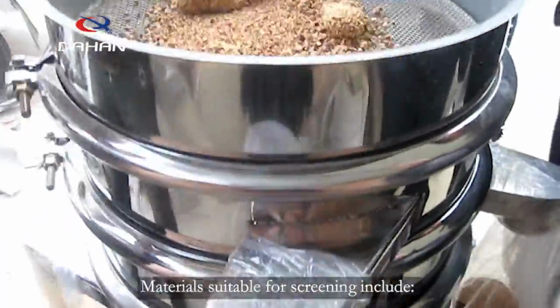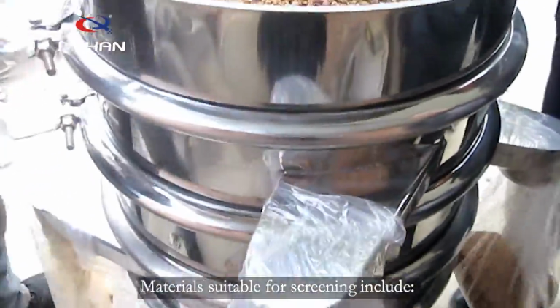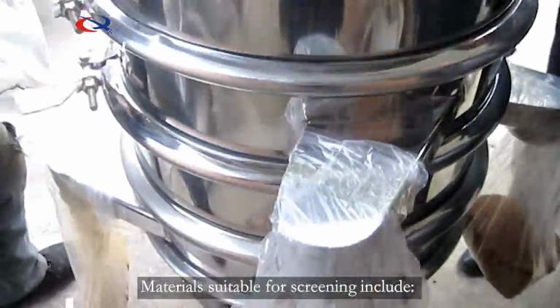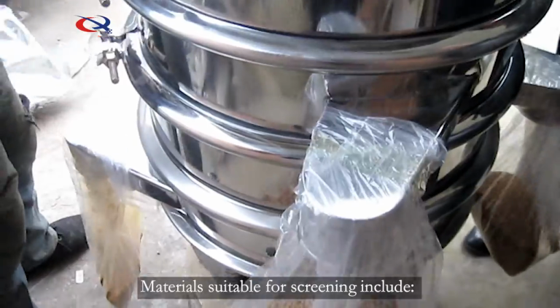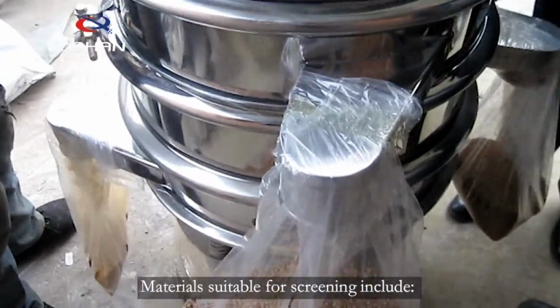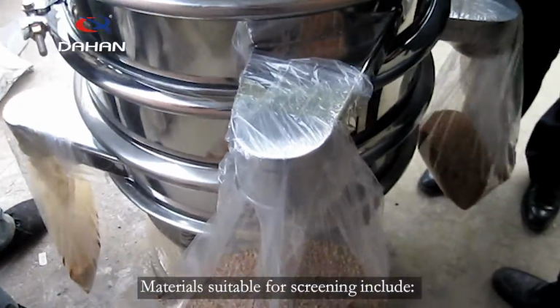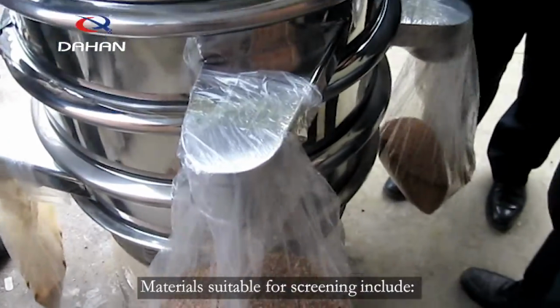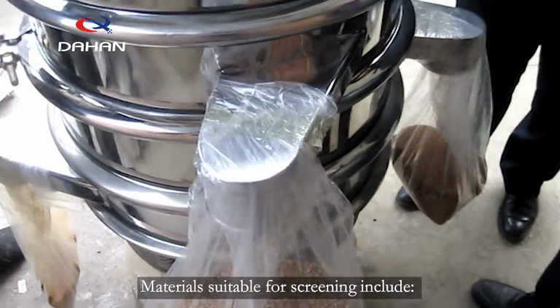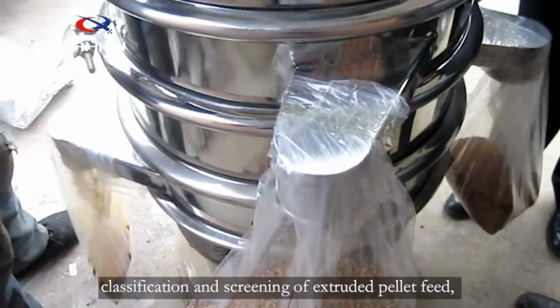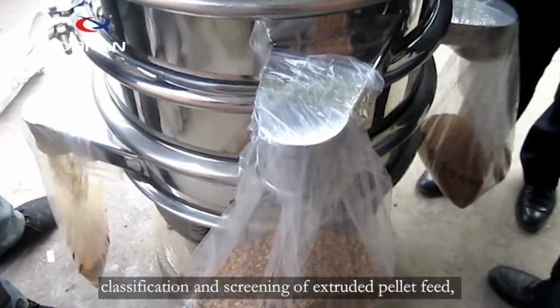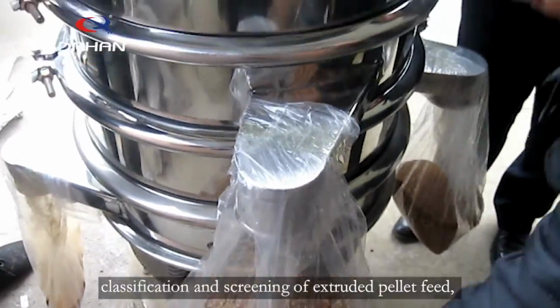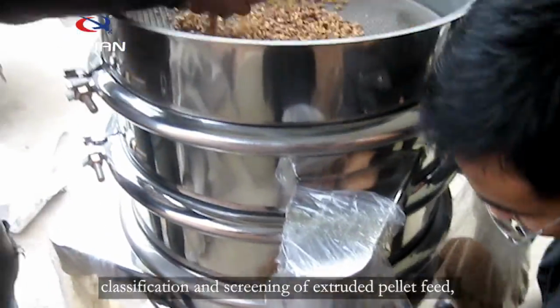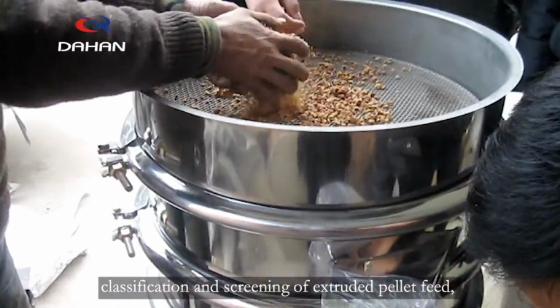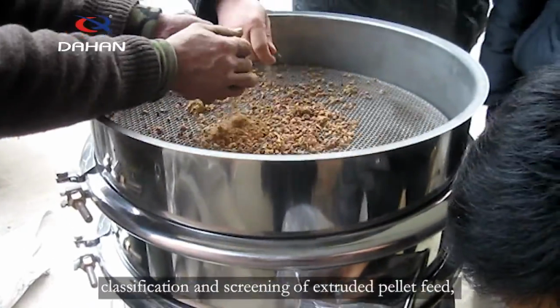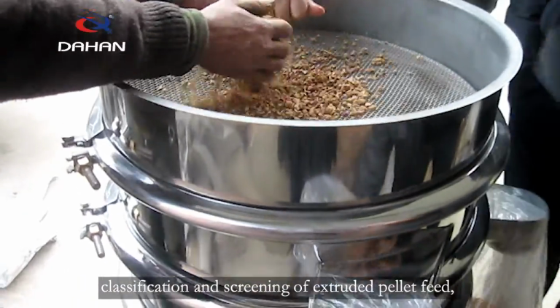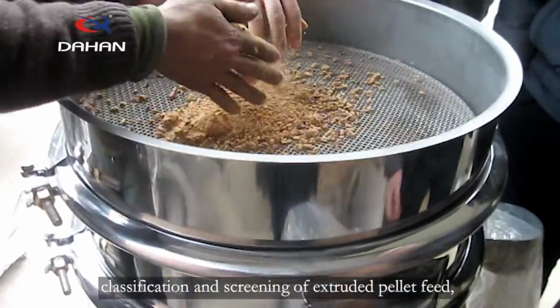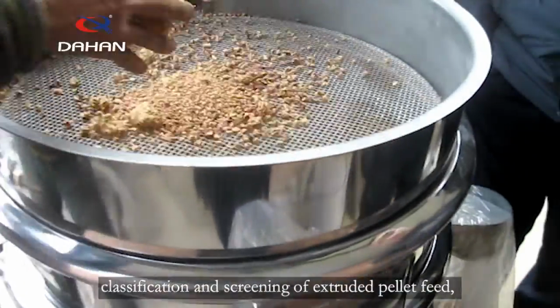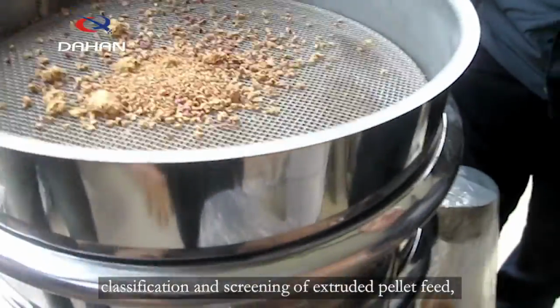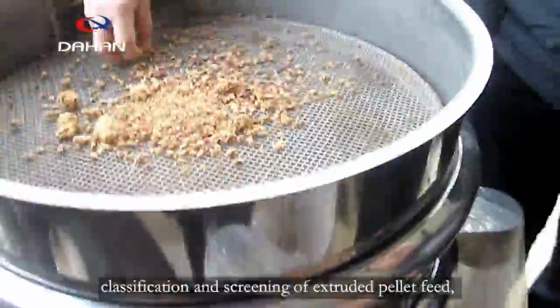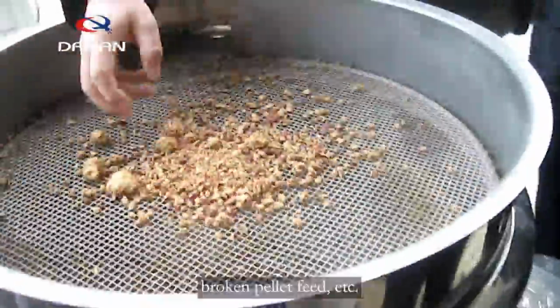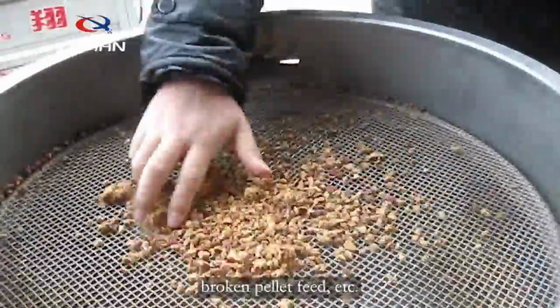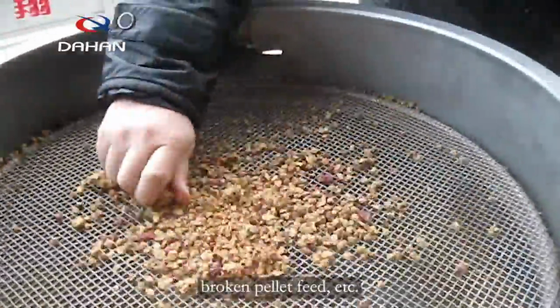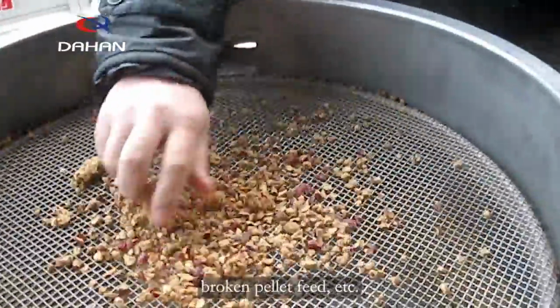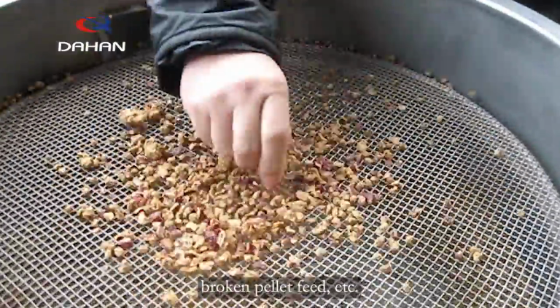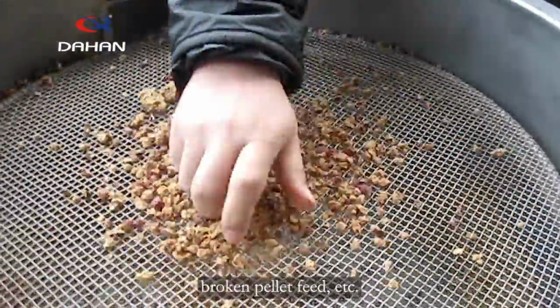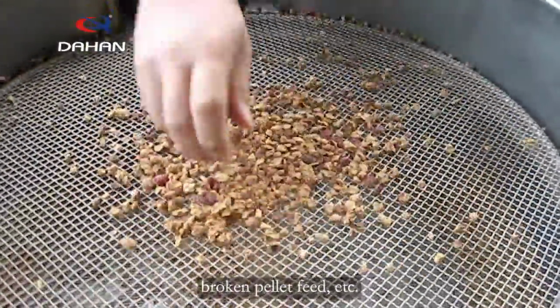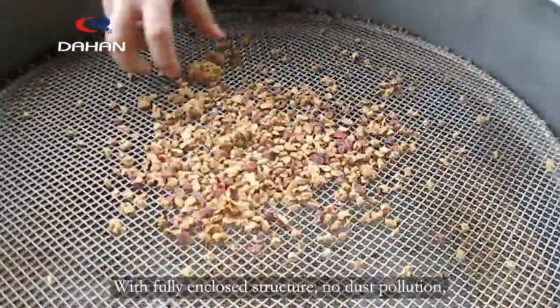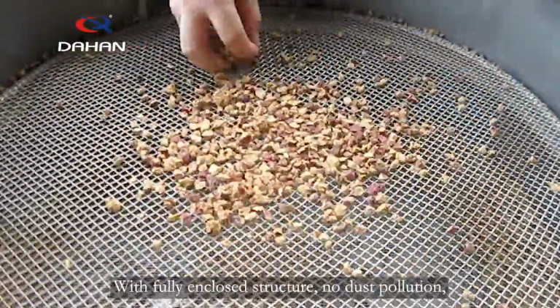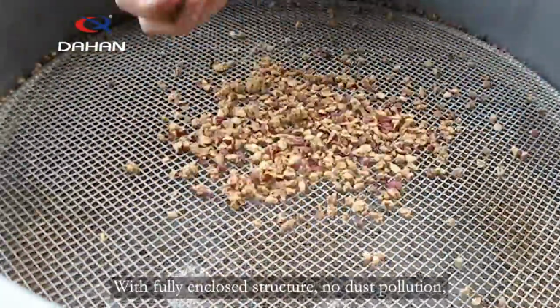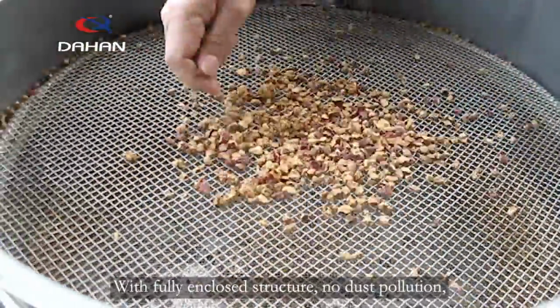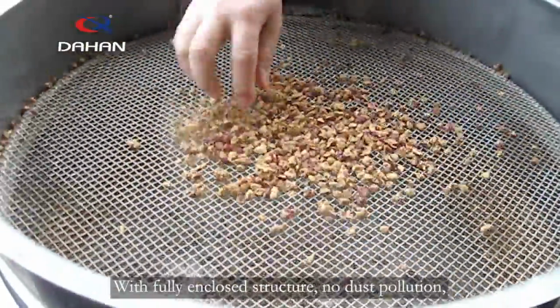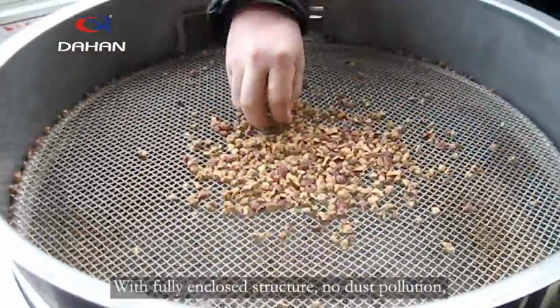Materials suitable for screening include classification and screening of extruded pellet feed, broken pellet feed, and similar materials. The machine features a fully enclosed structure.